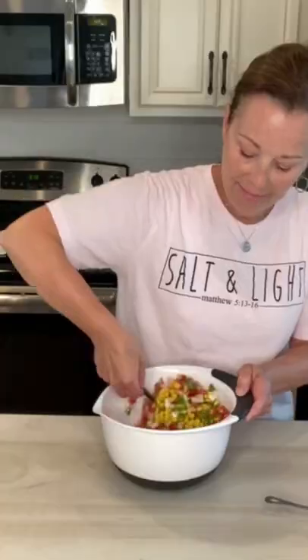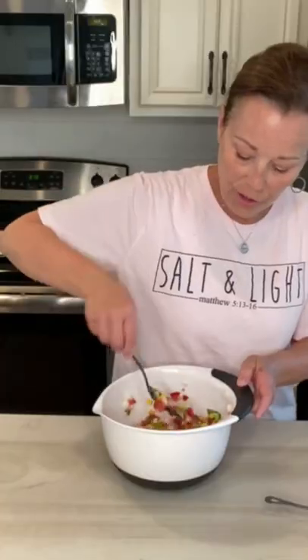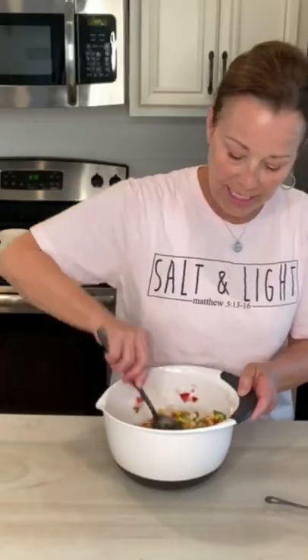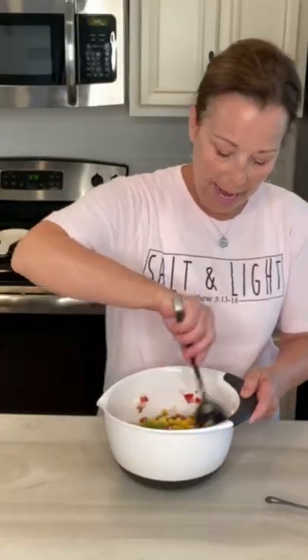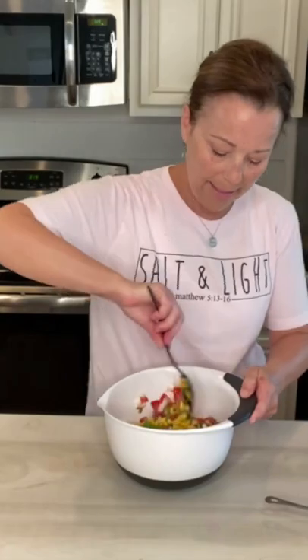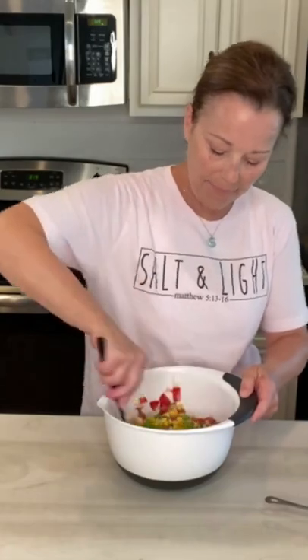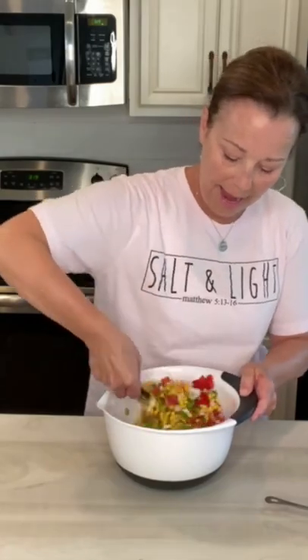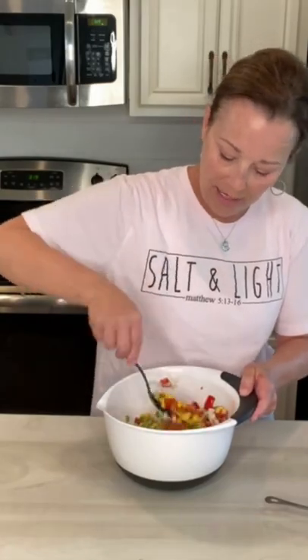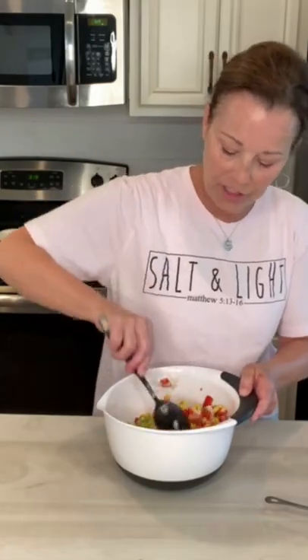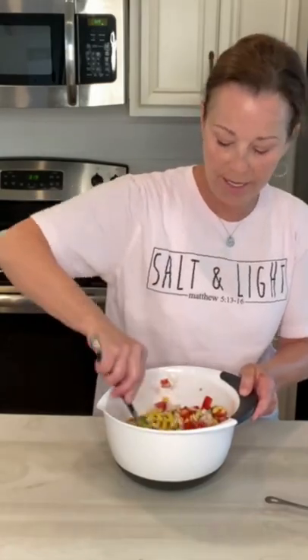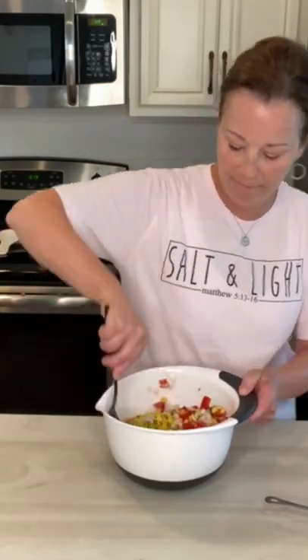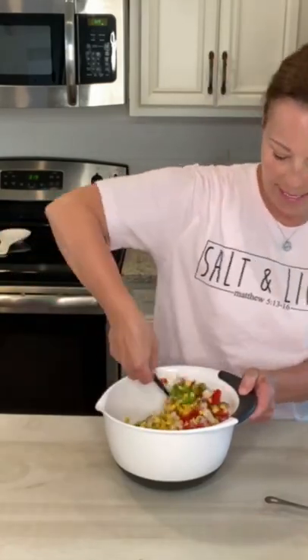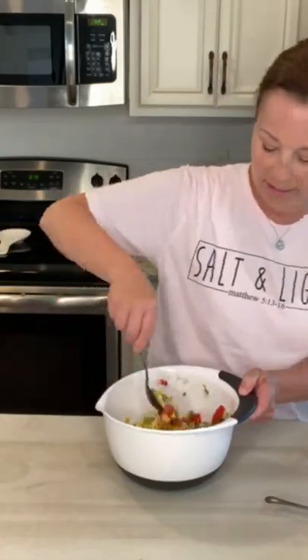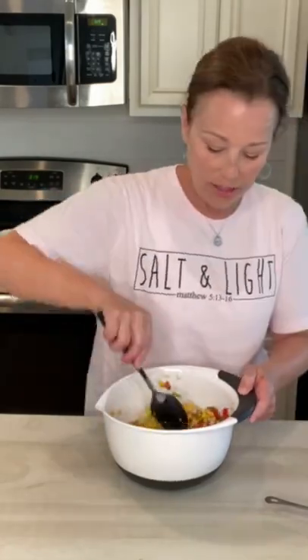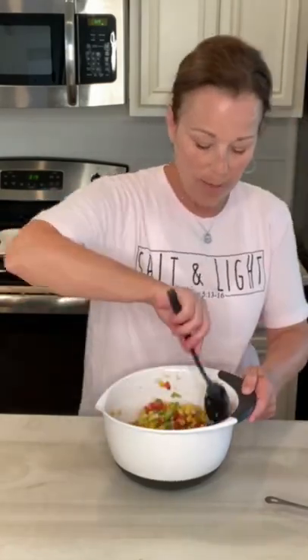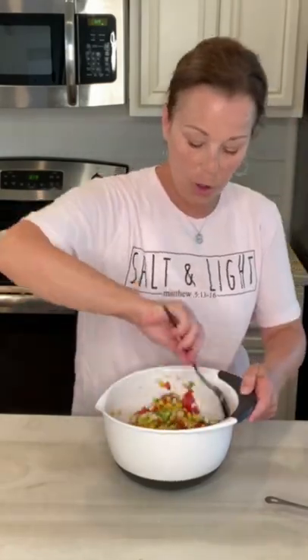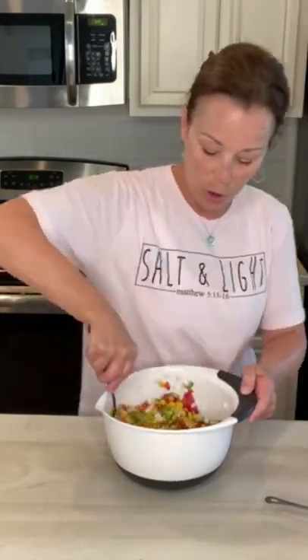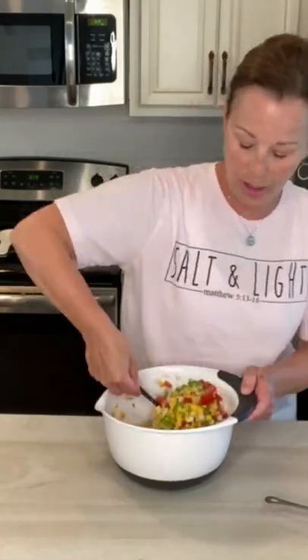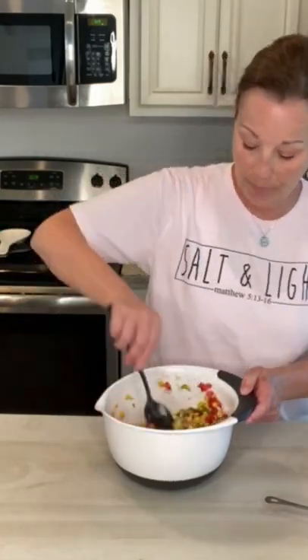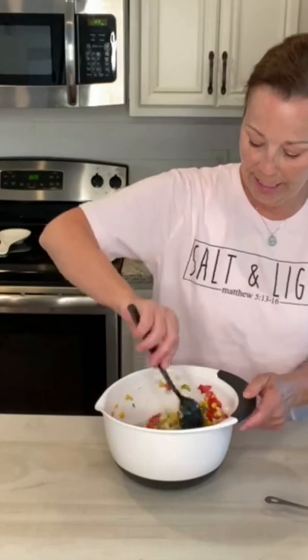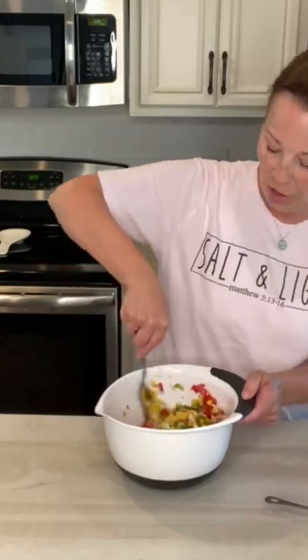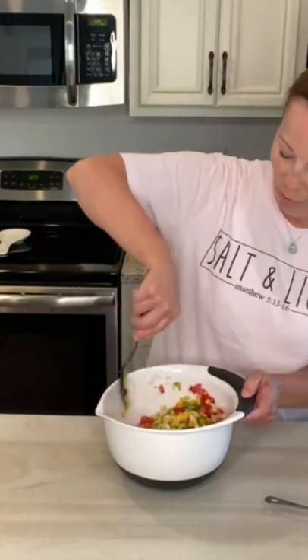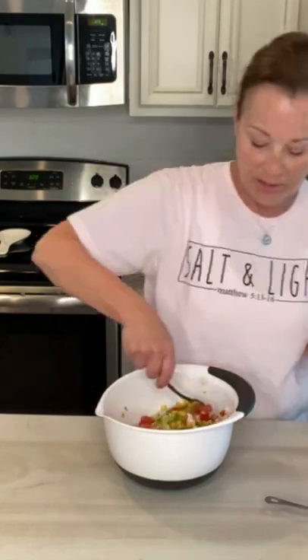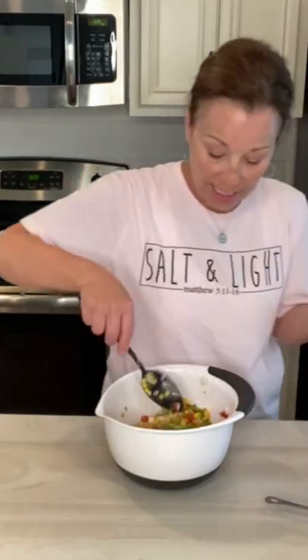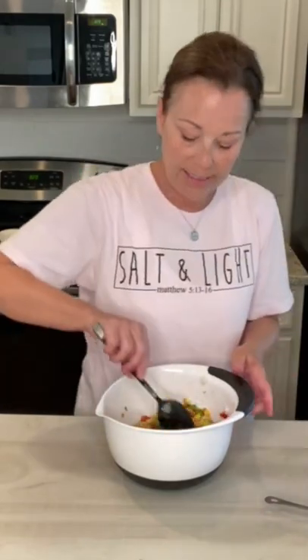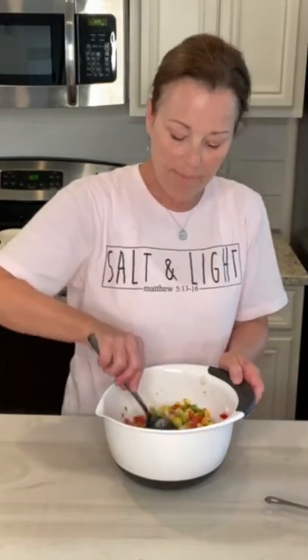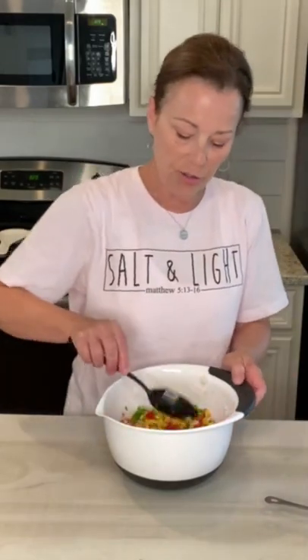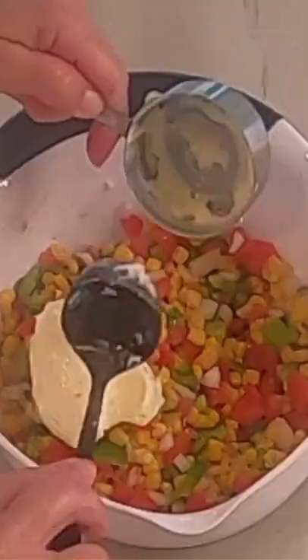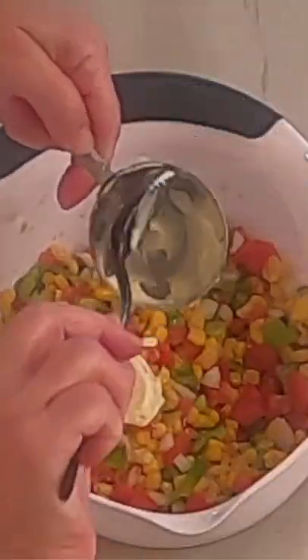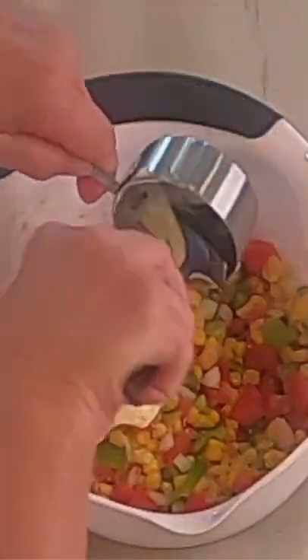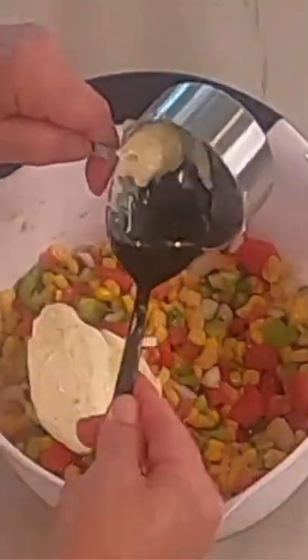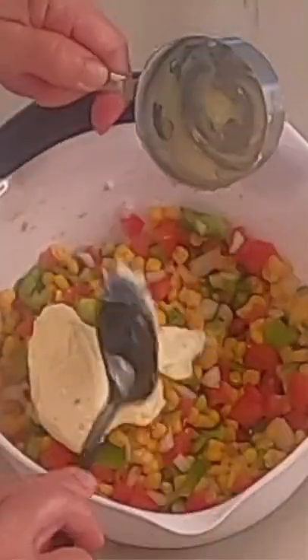And then you're just gonna add a half a cup to one cup of mayonnaise. Also in her cookbook it calls for cheese — optional — so I decided I wasn't gonna add cheese.